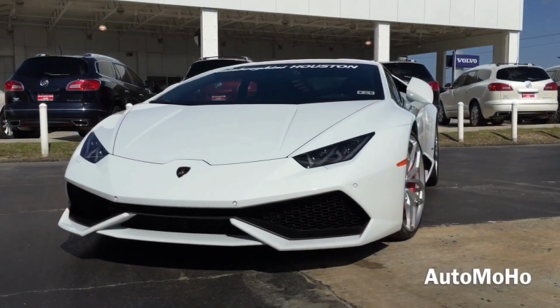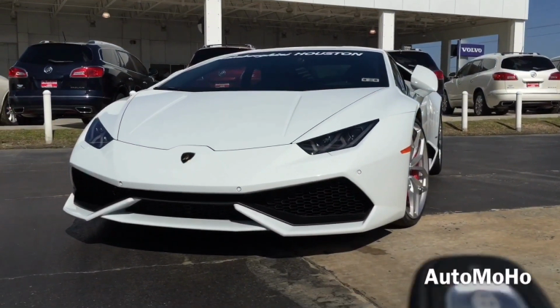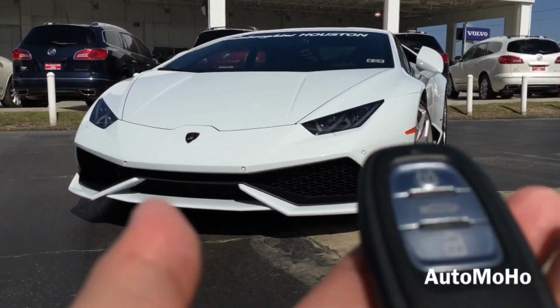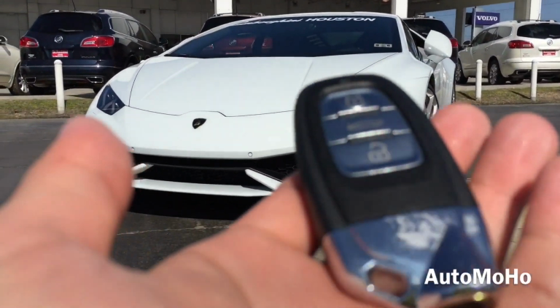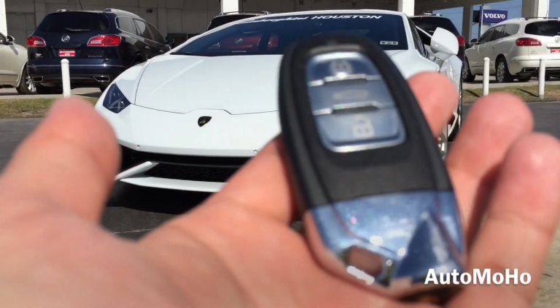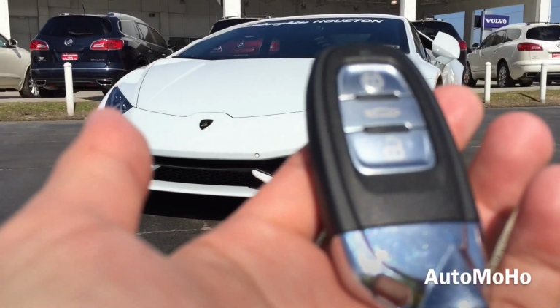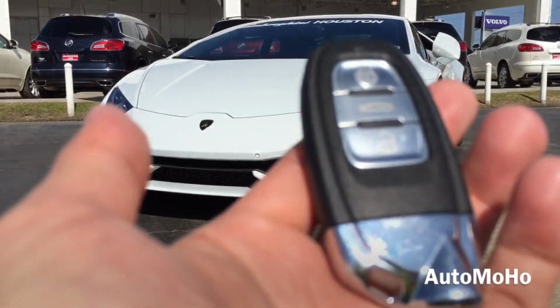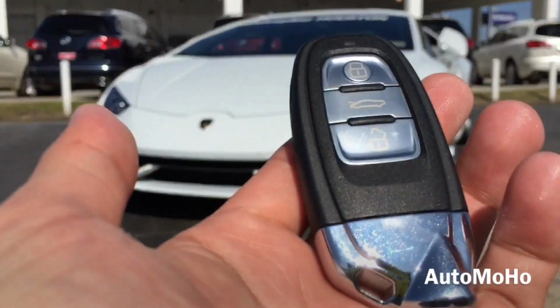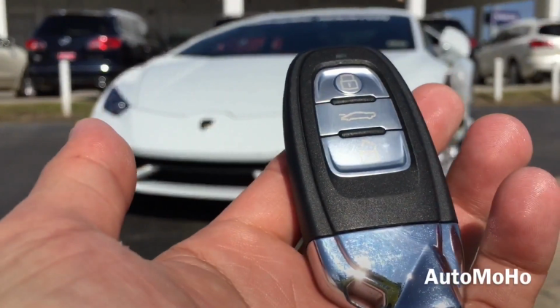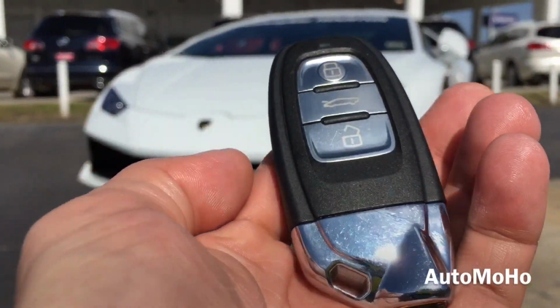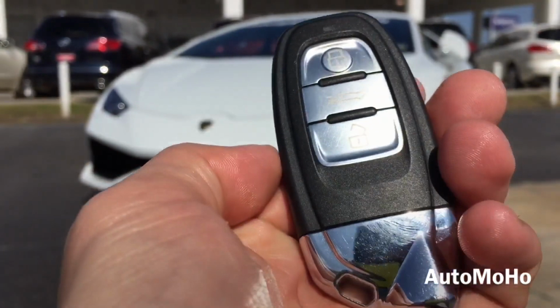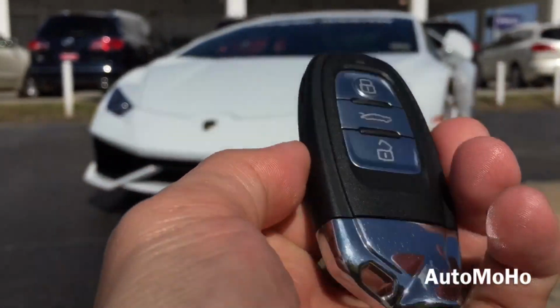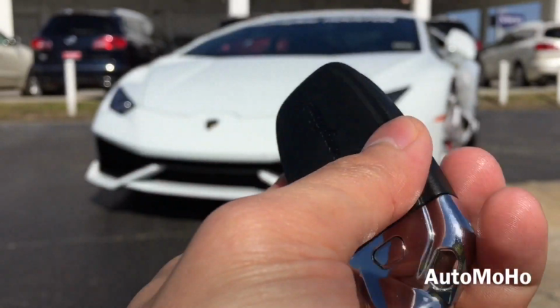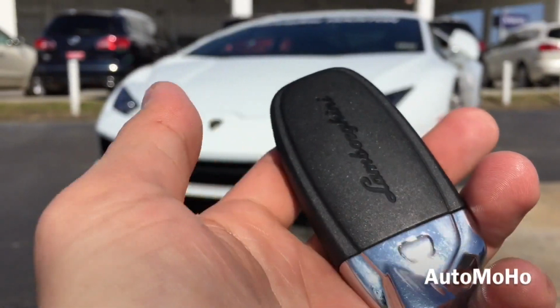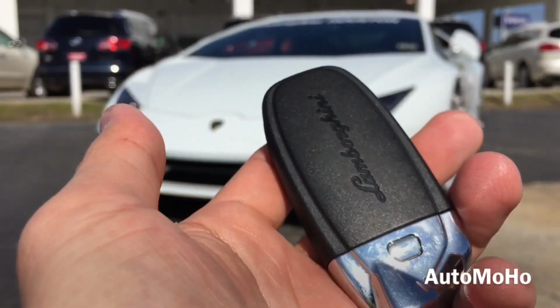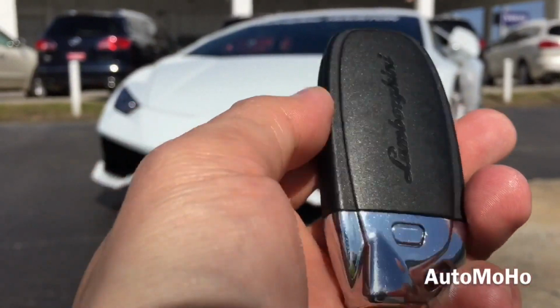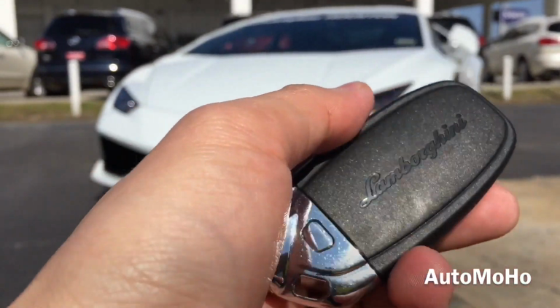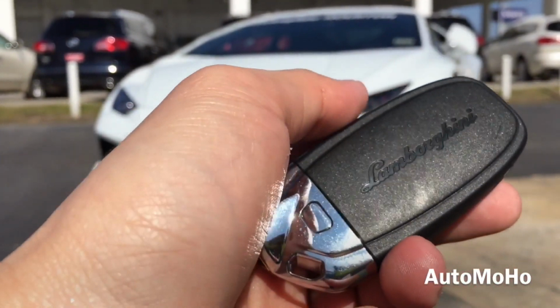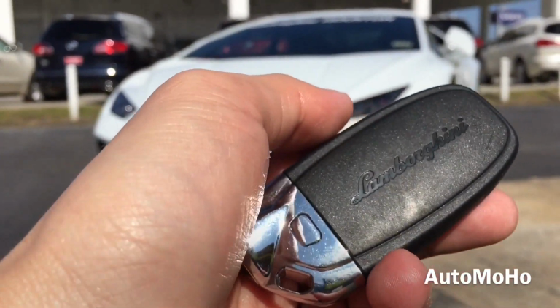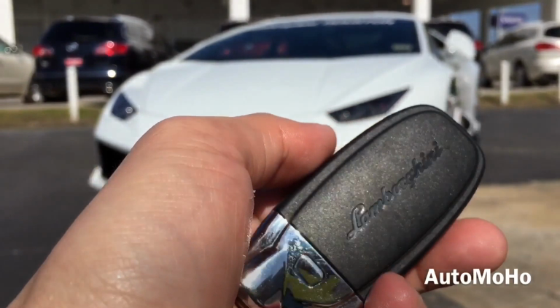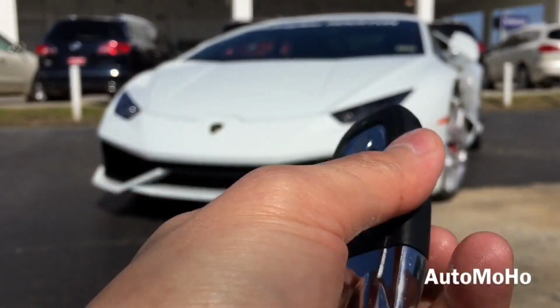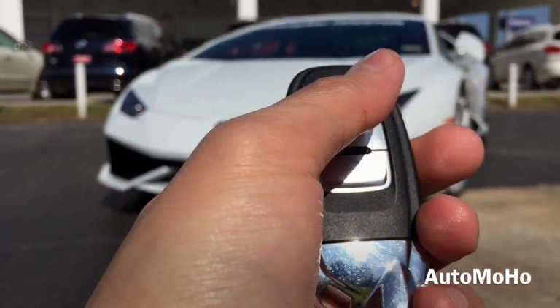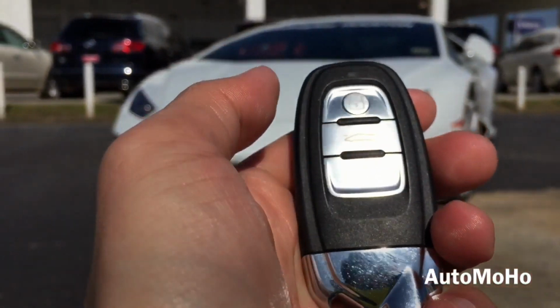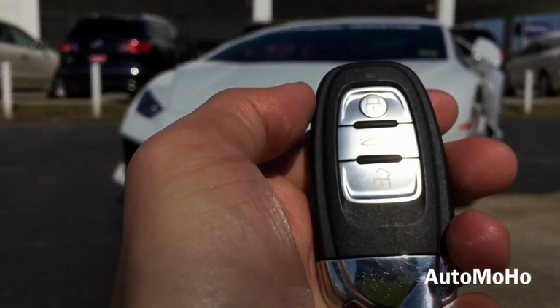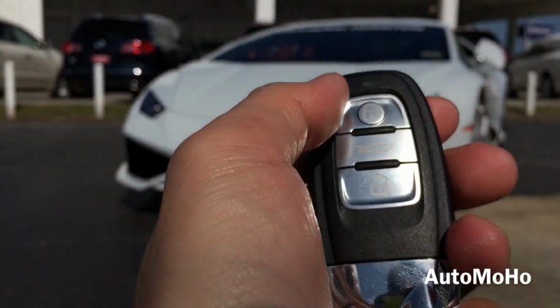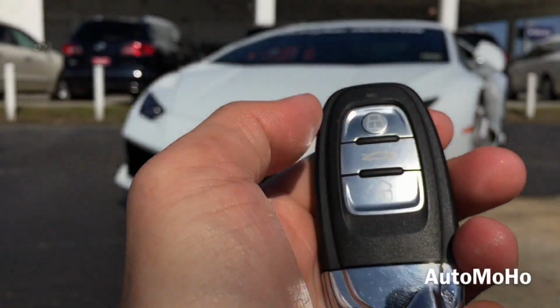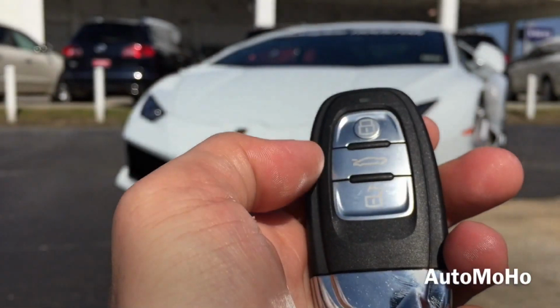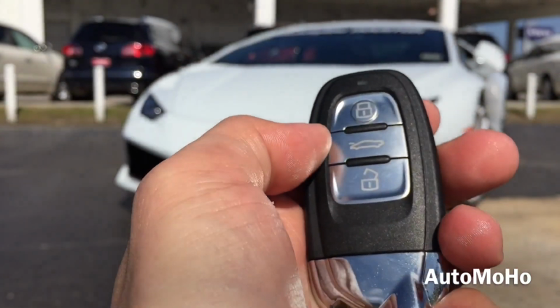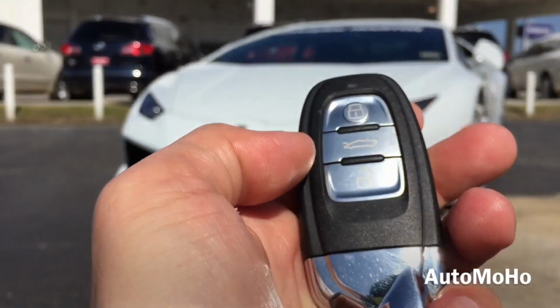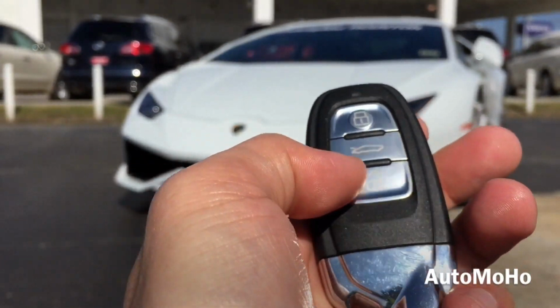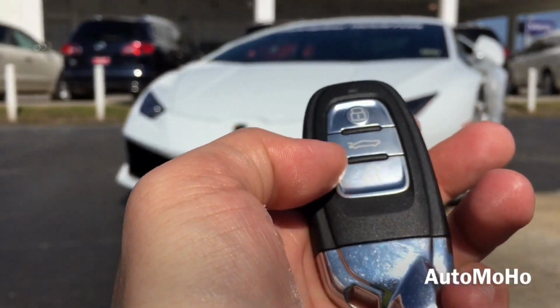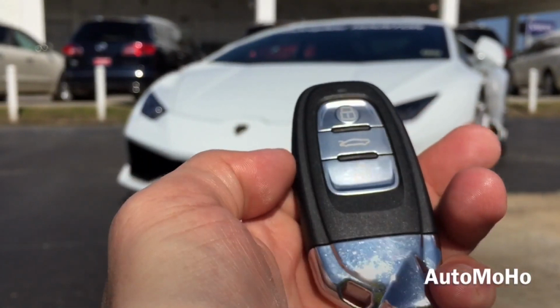Here is the heart and soul of the Huracan that can be seen through the transparent engine bonnet featuring 4 composite engine bay panels. Here is the keyless remote with Lamborghini lettering on the back. On the remote I have the lock, trunk release and unlock buttons.